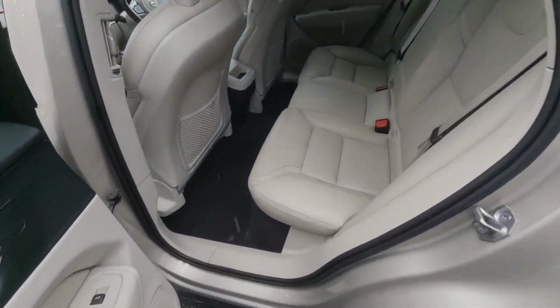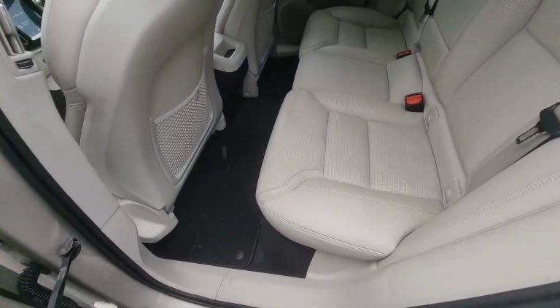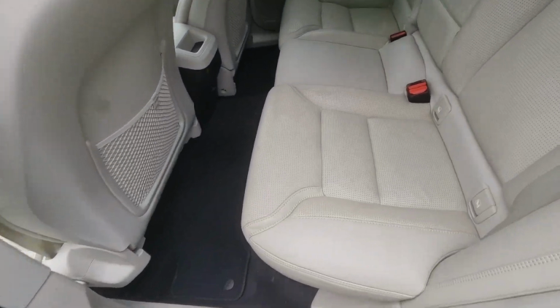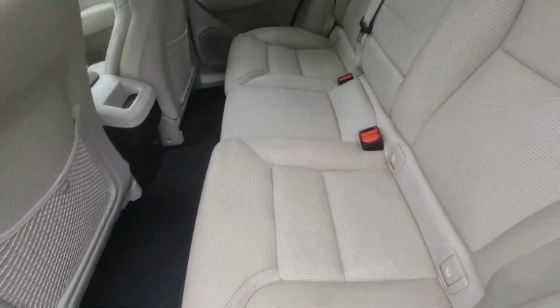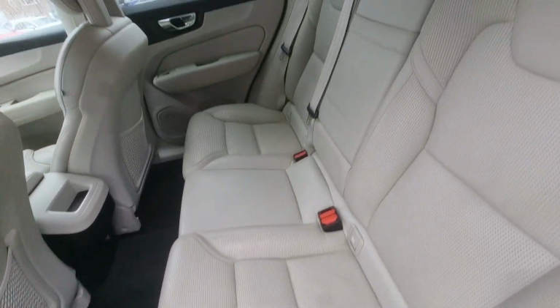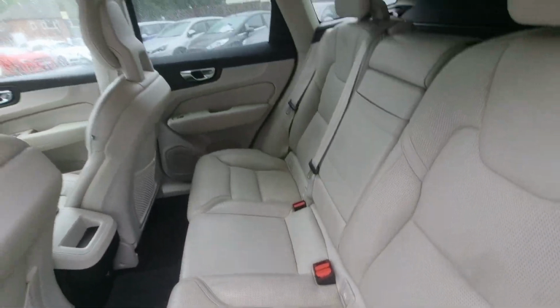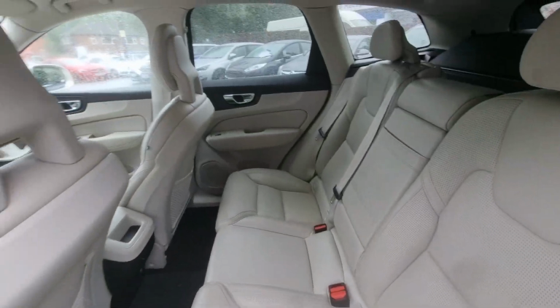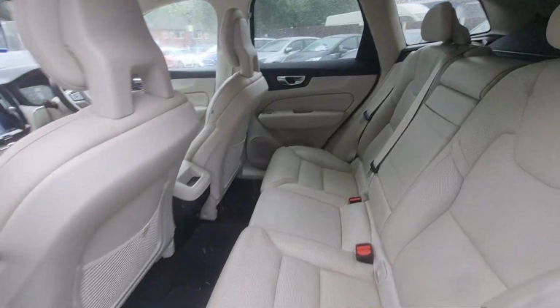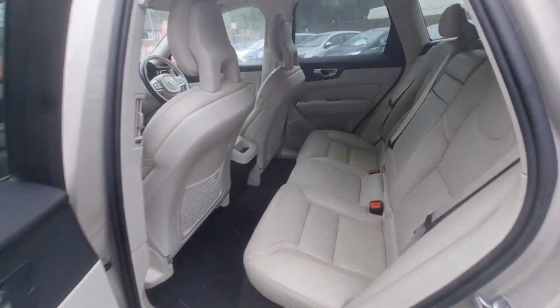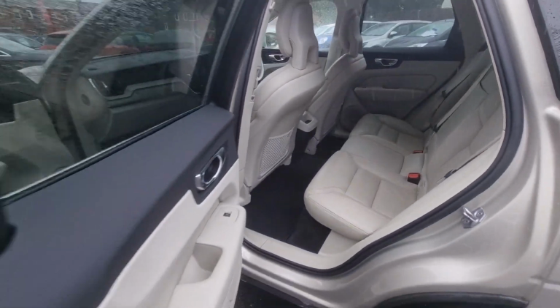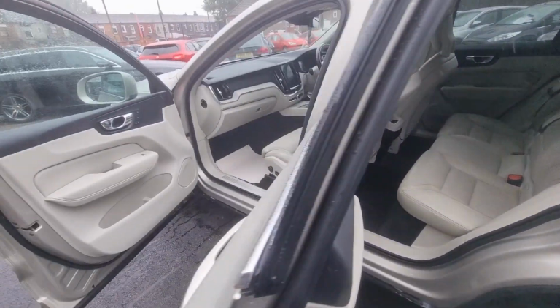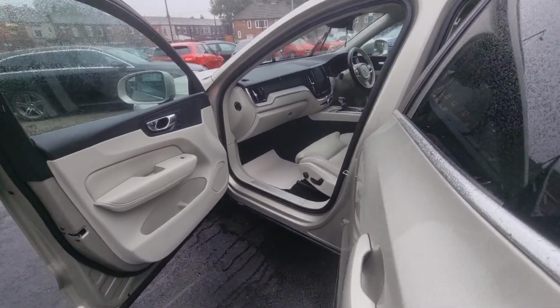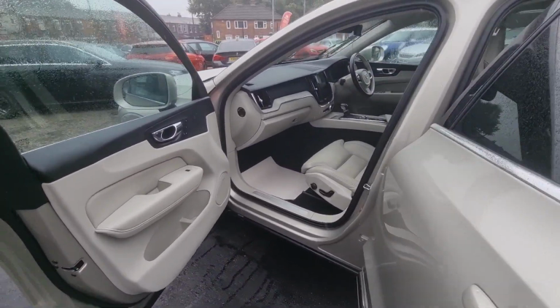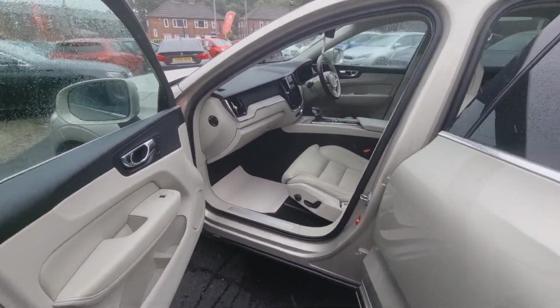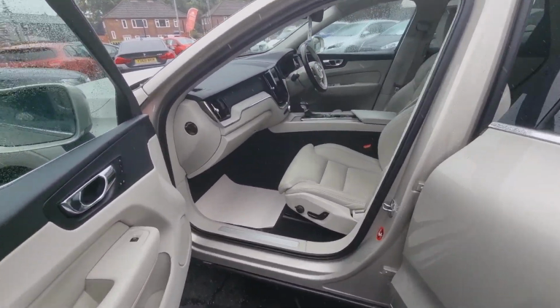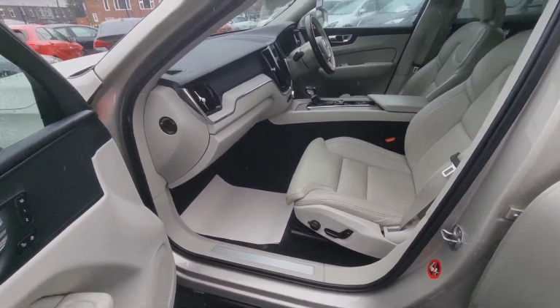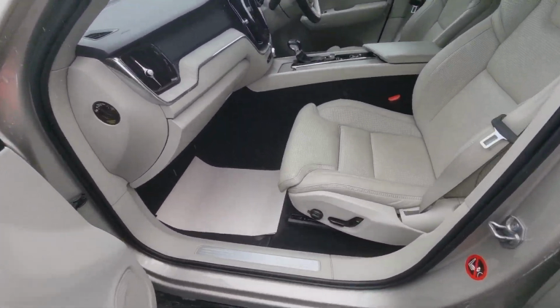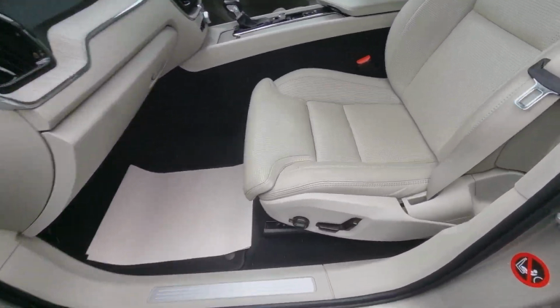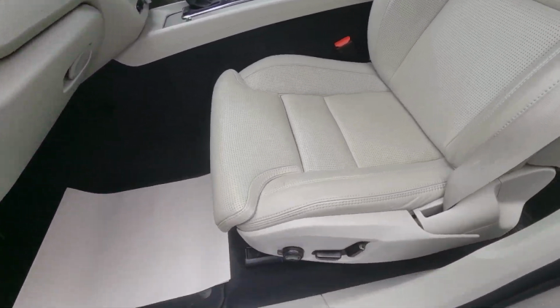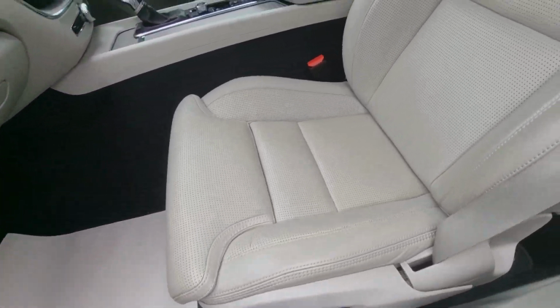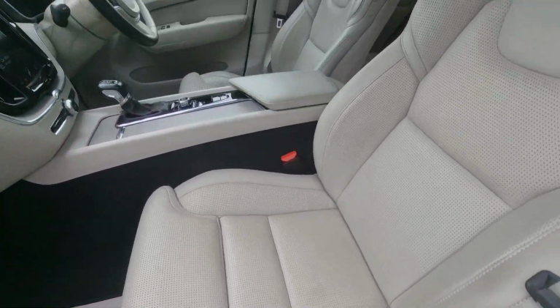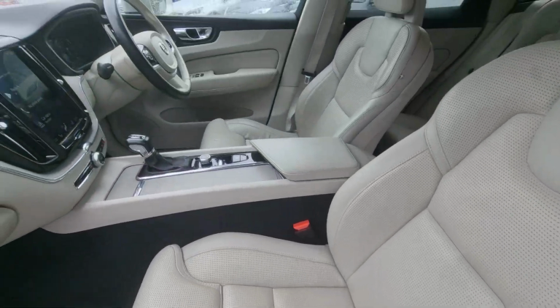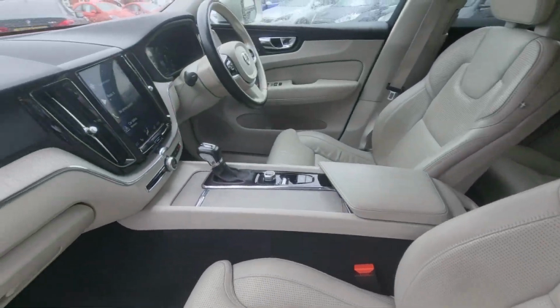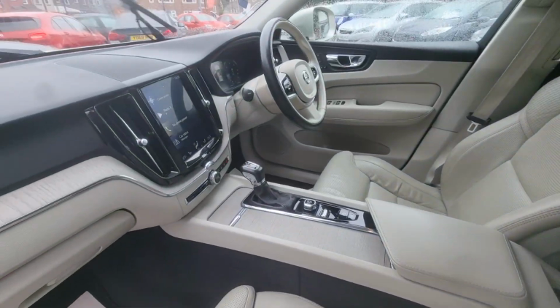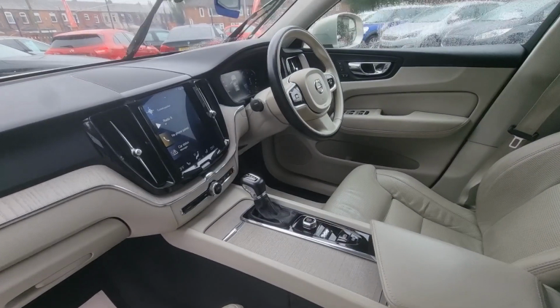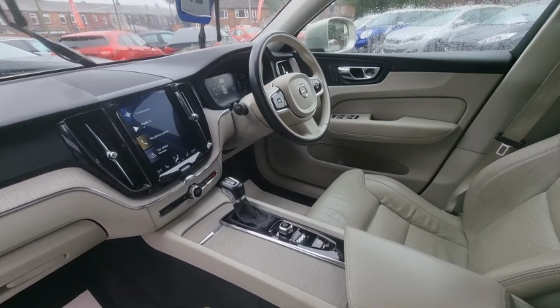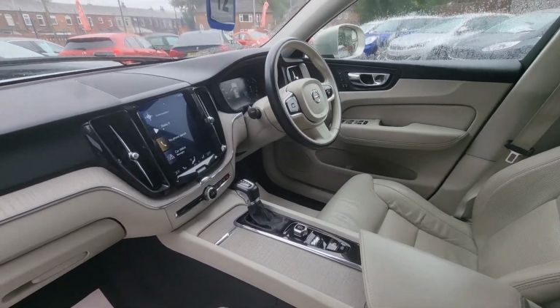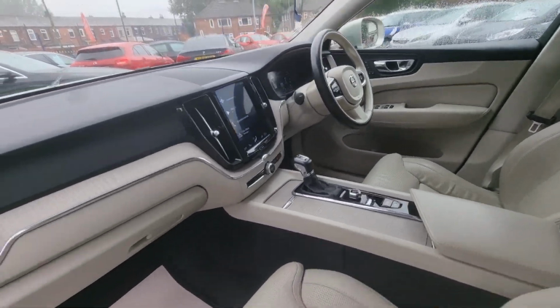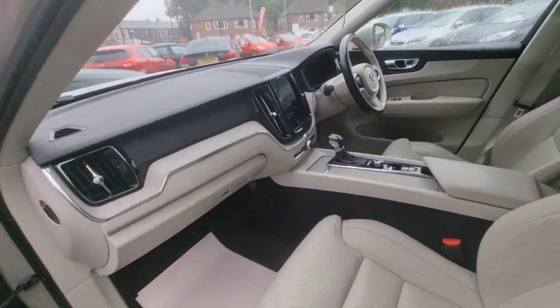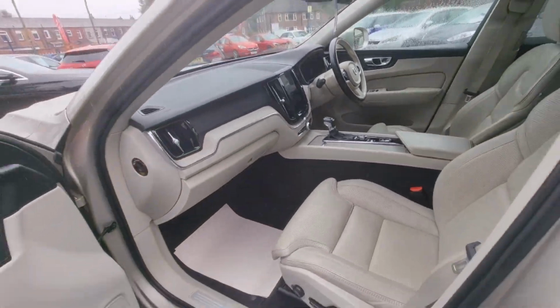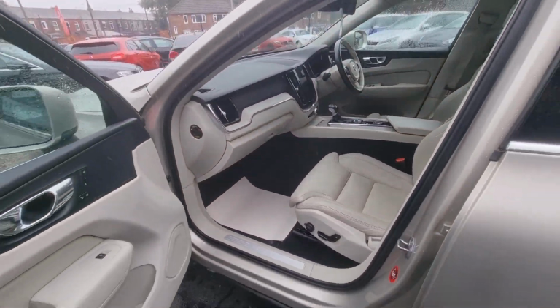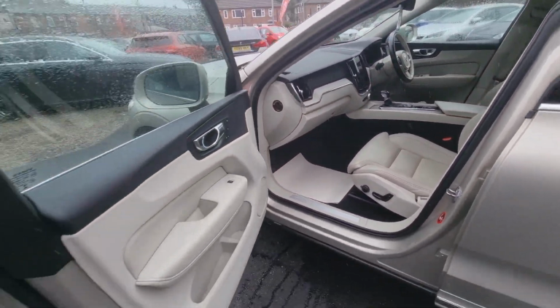This car comes with spec such as full ivory leather interior, with heated and memory front seats, satellite navigation system, Bluetooth phone prep, cruise control and speed limiter, and much more.